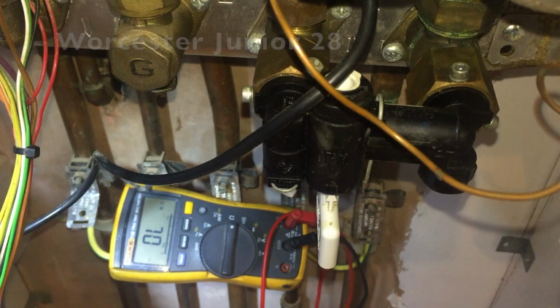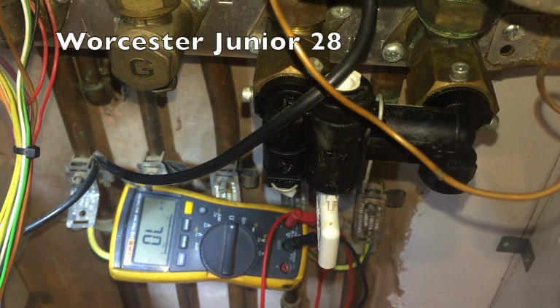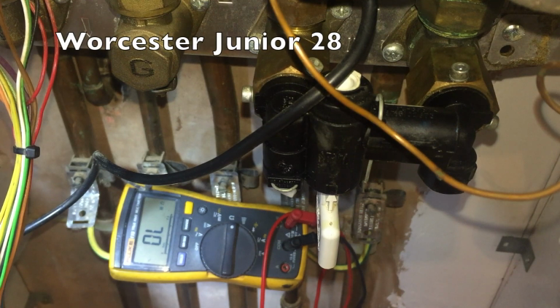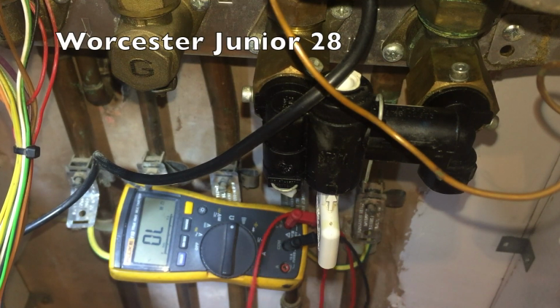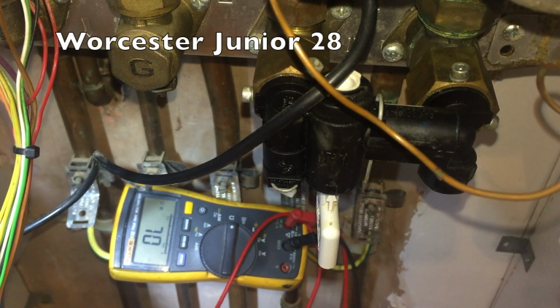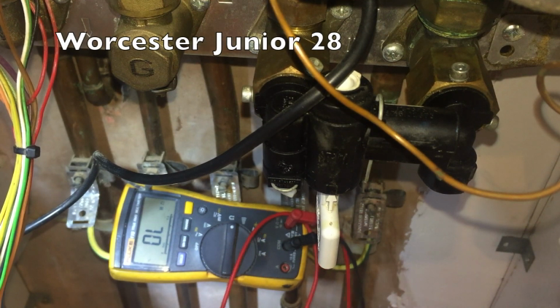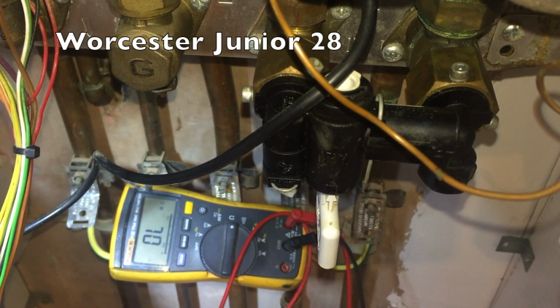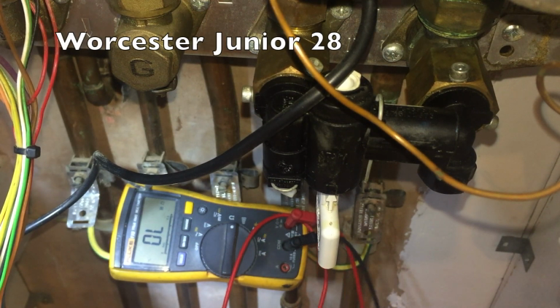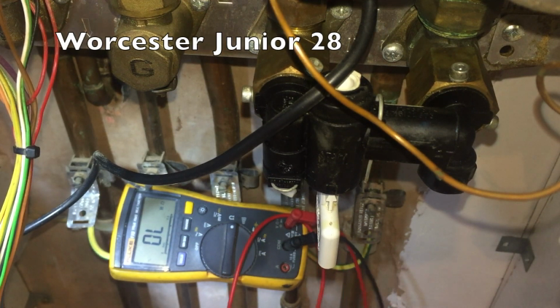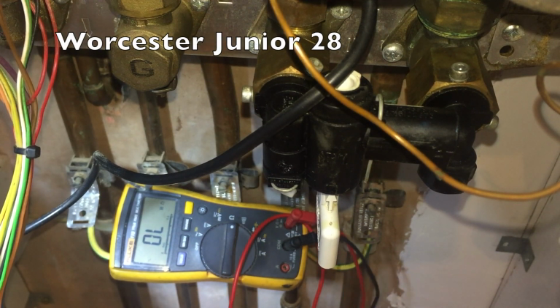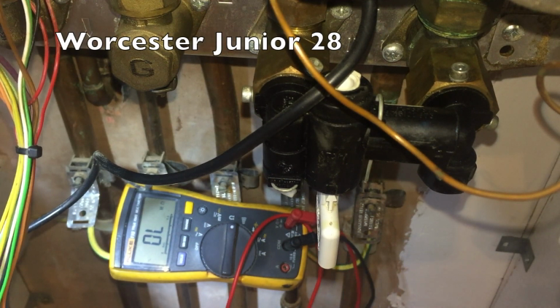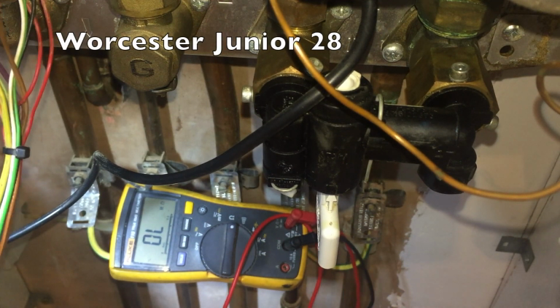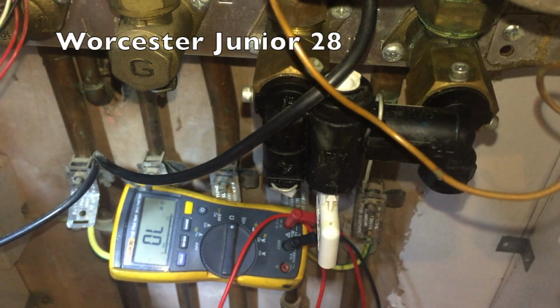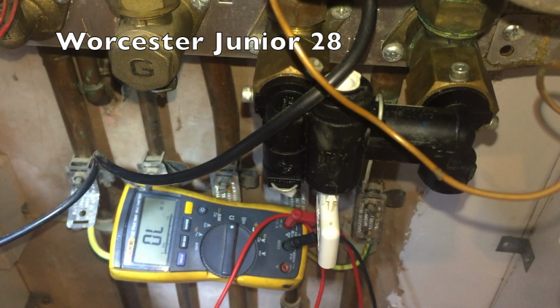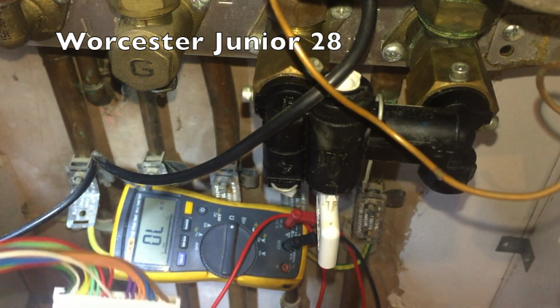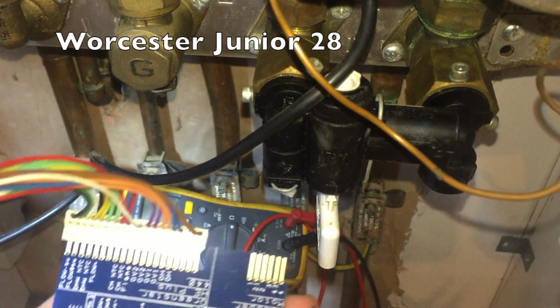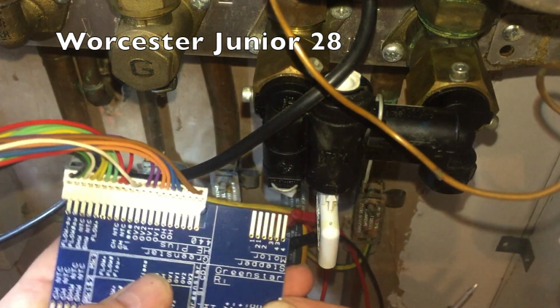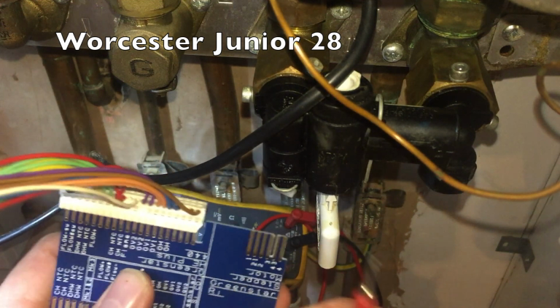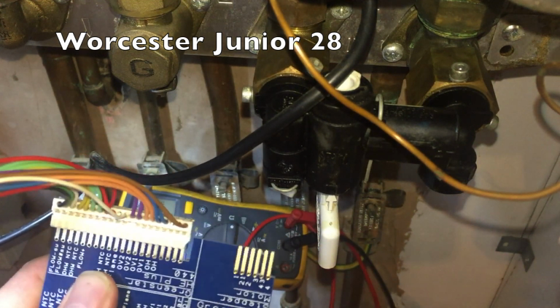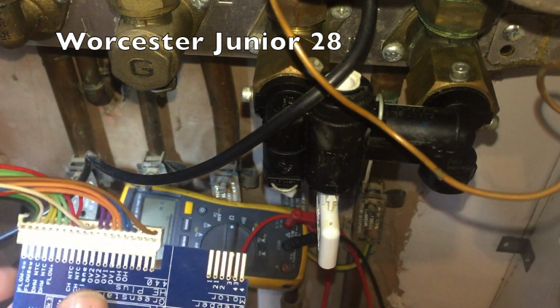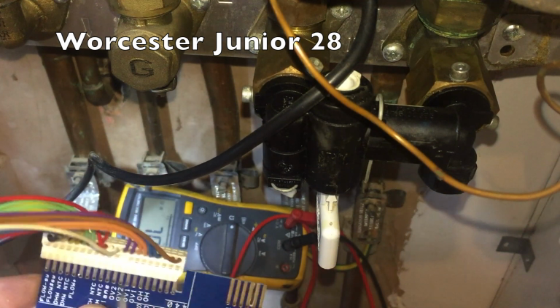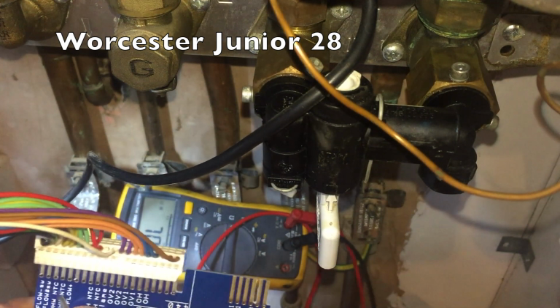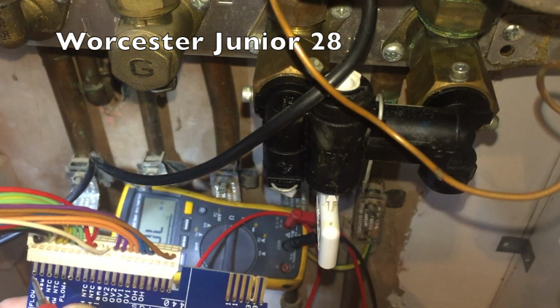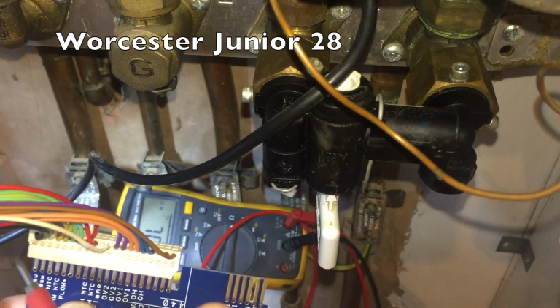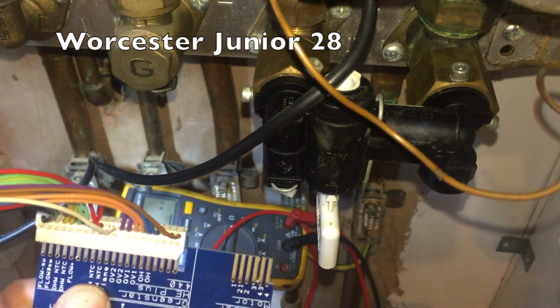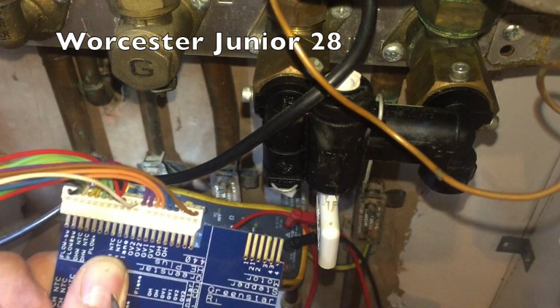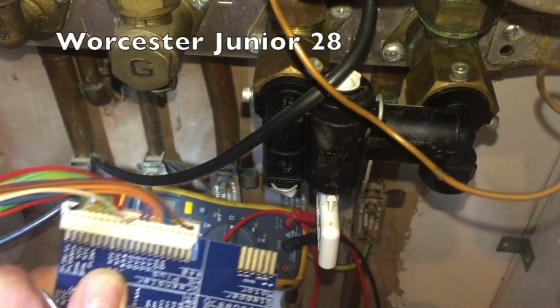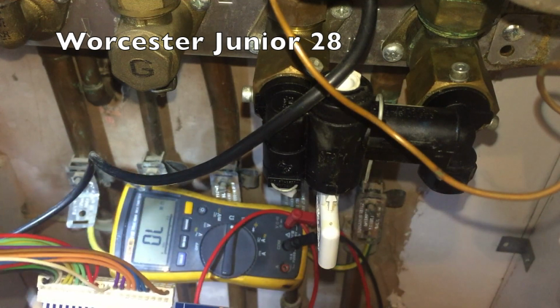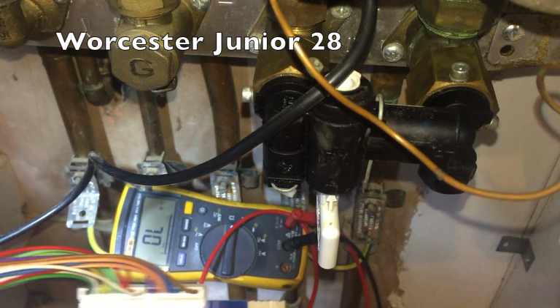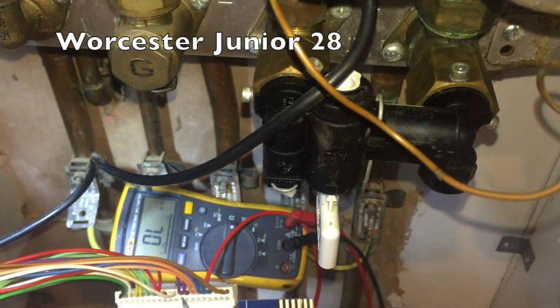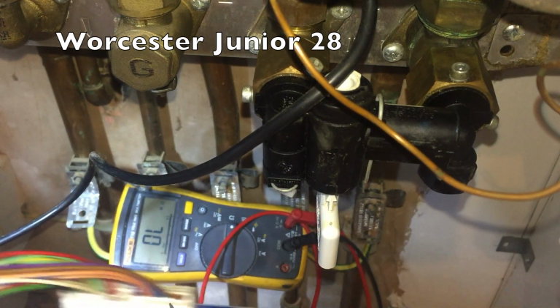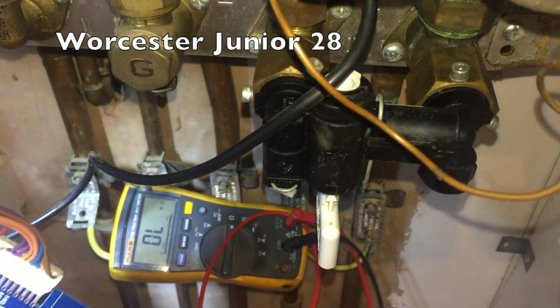This is how to find a short circuit on a low voltage harness very quickly. This is a Worcester that's blowing the fuse only when the low voltage harness is connected.